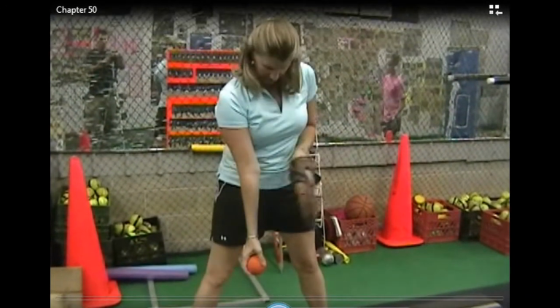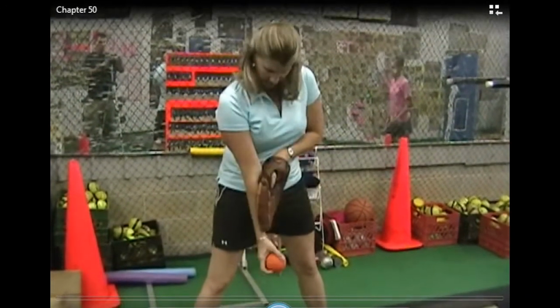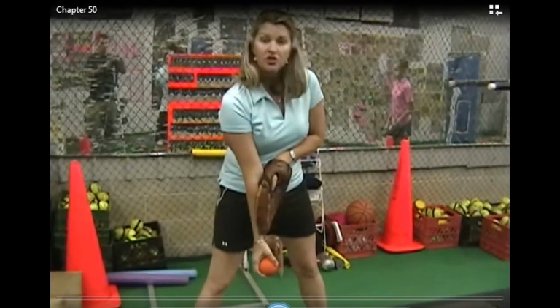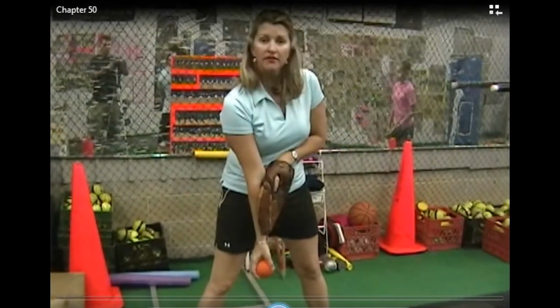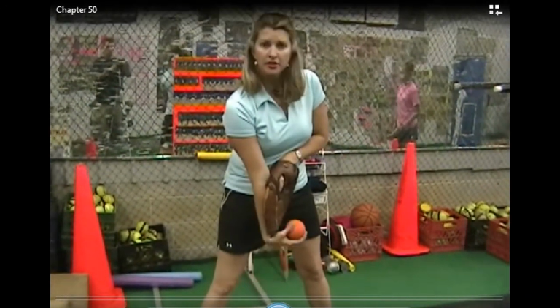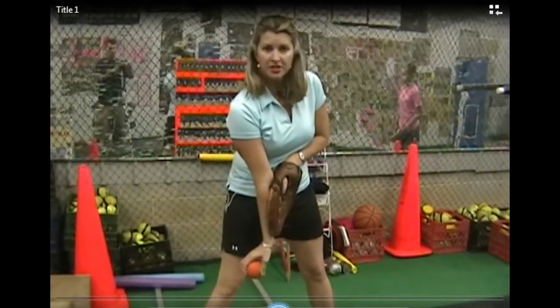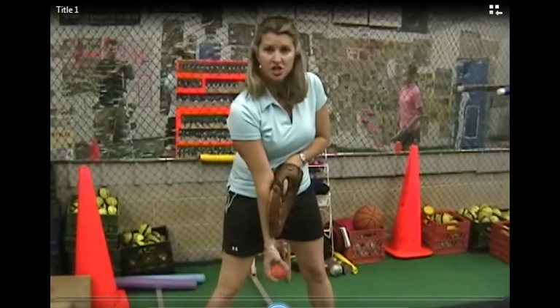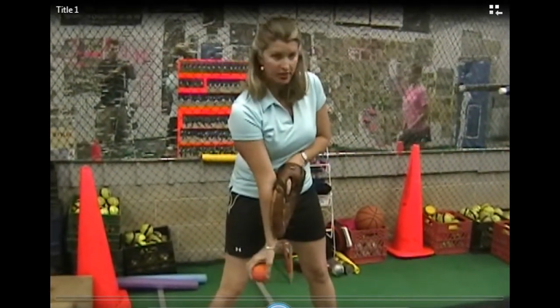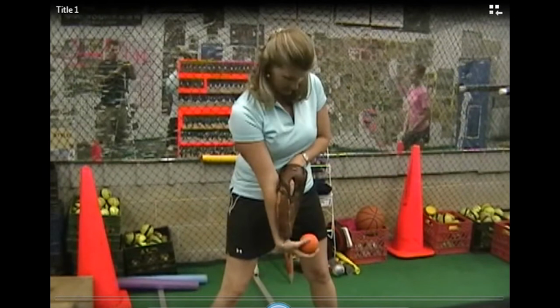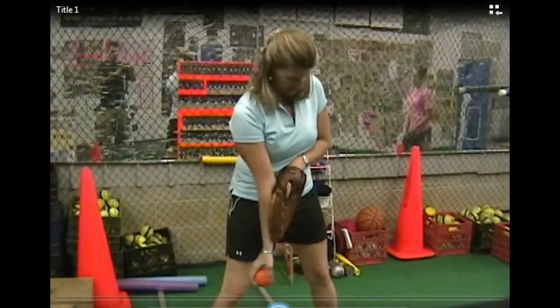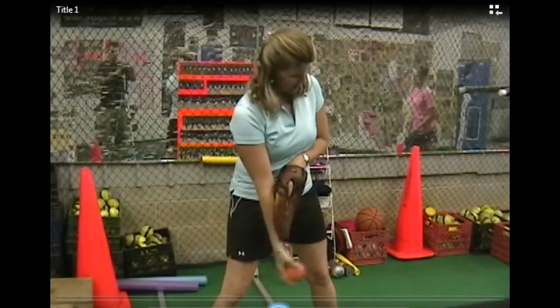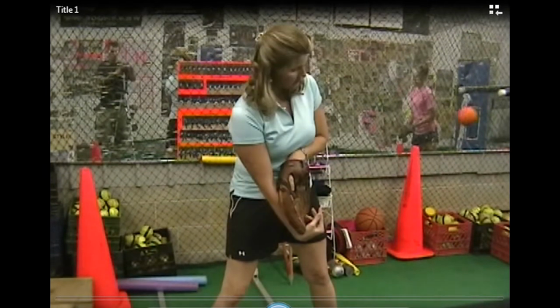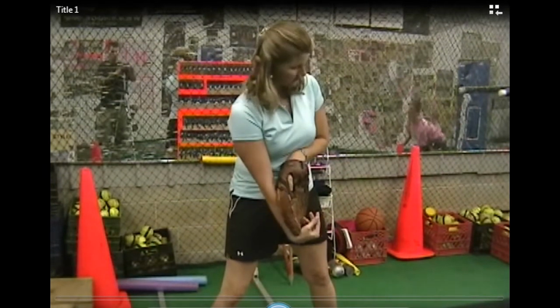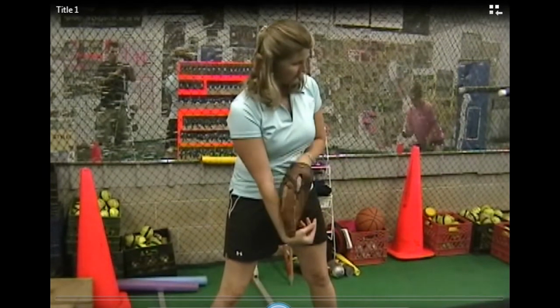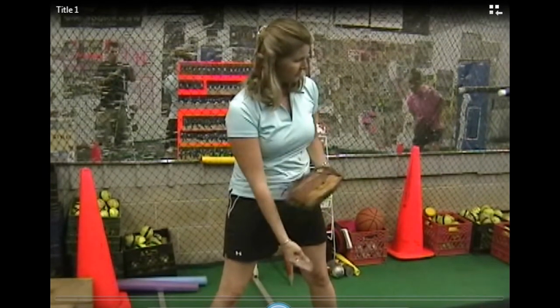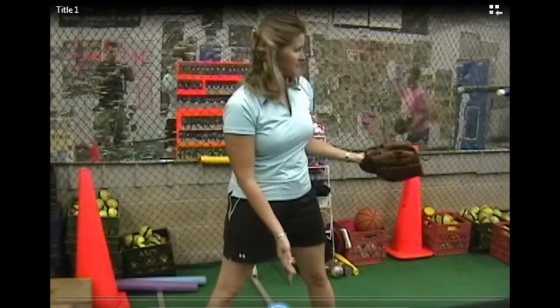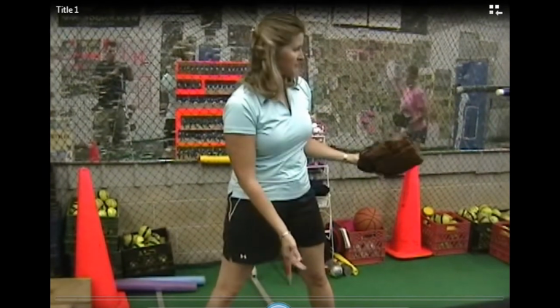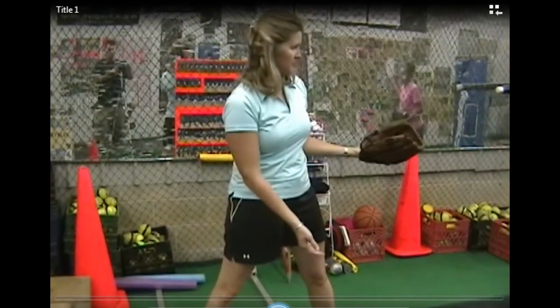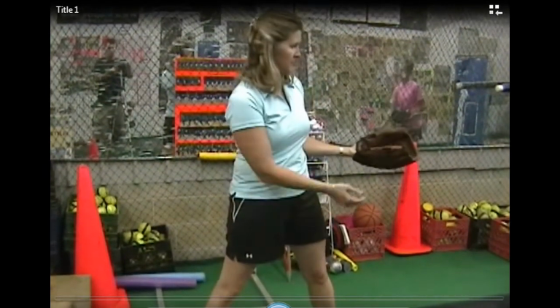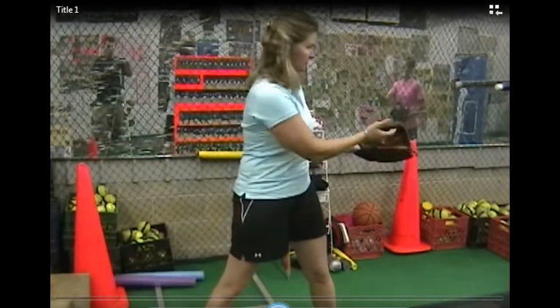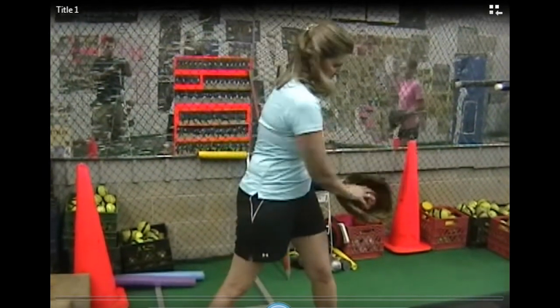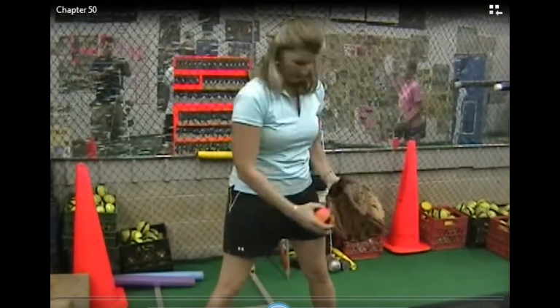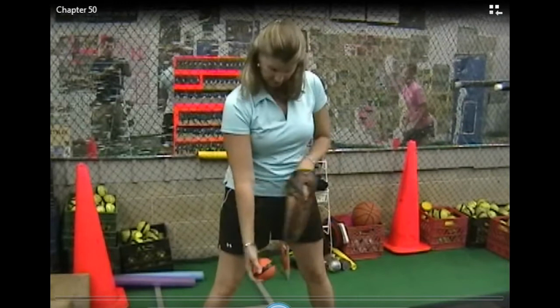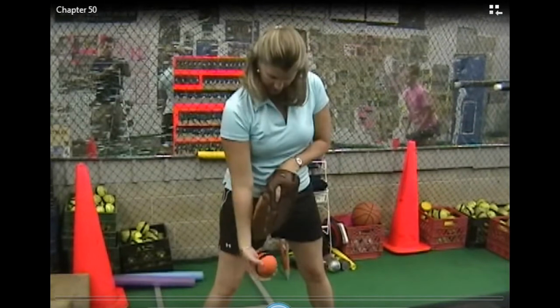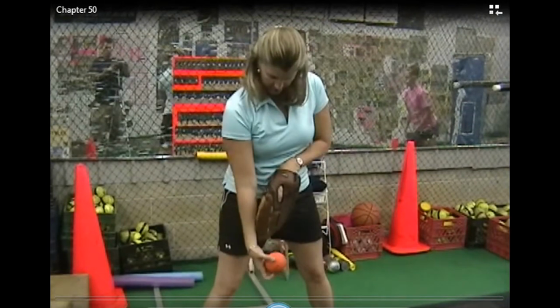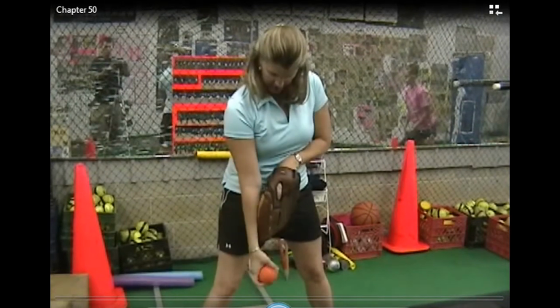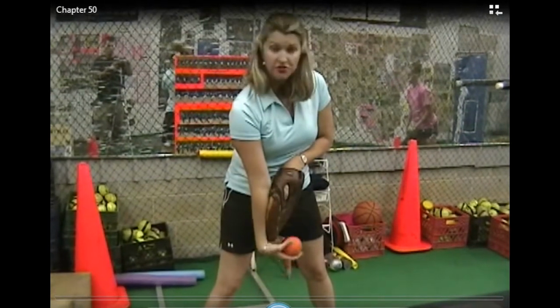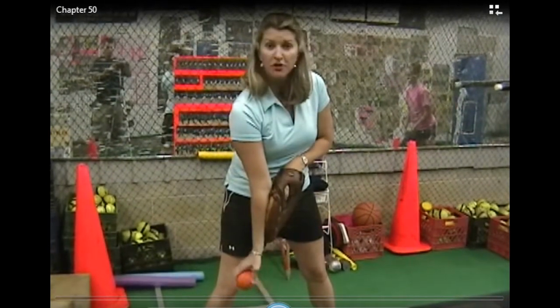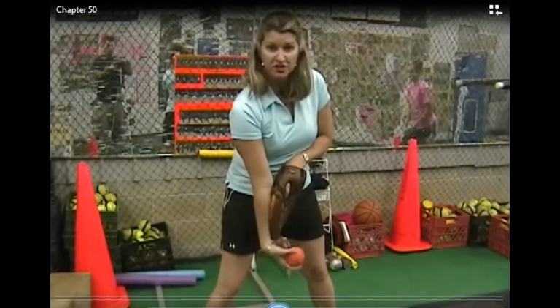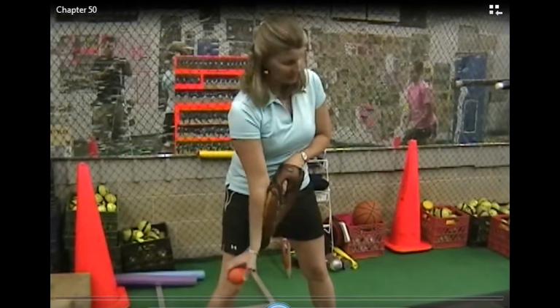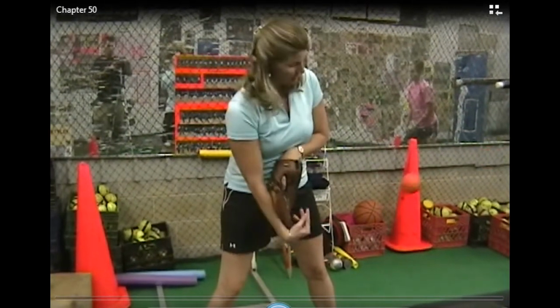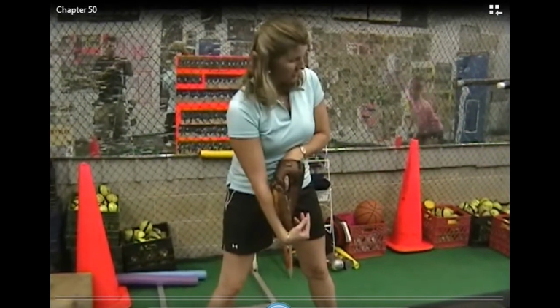Hold your glove here using just your wrist, then flip. Make sure your catcher is close because you're not going to be able to throw these far.